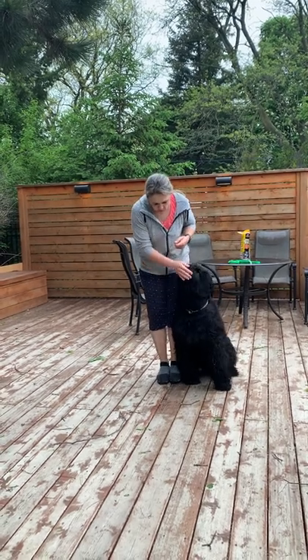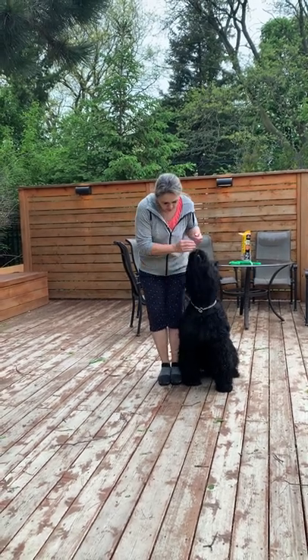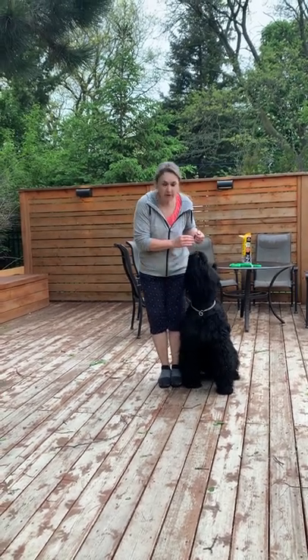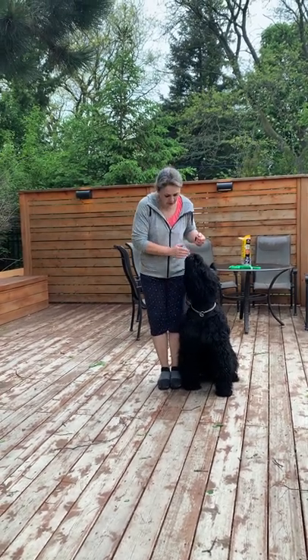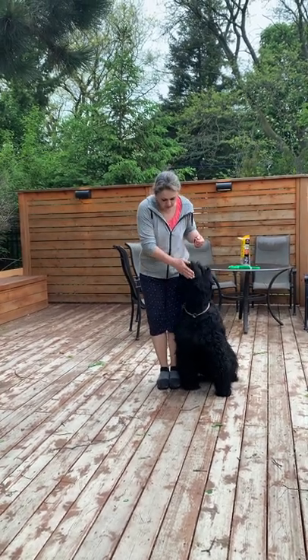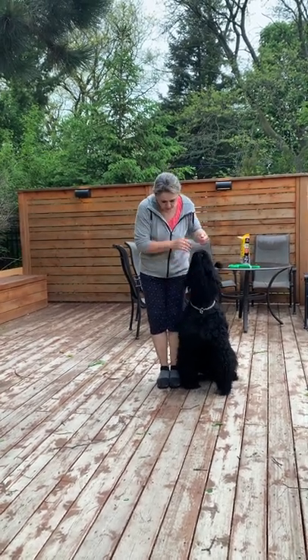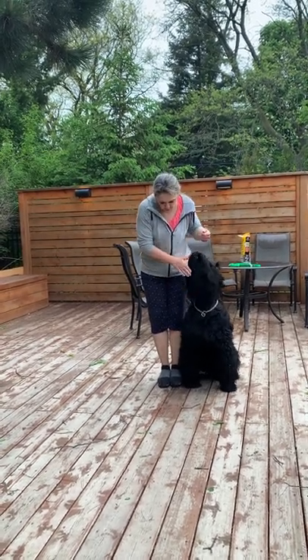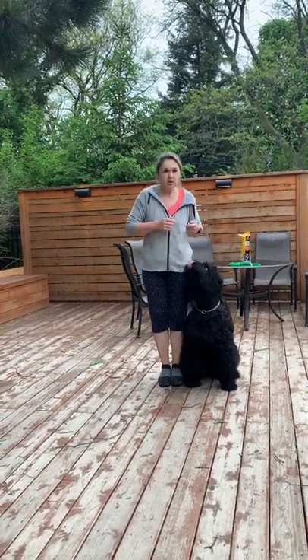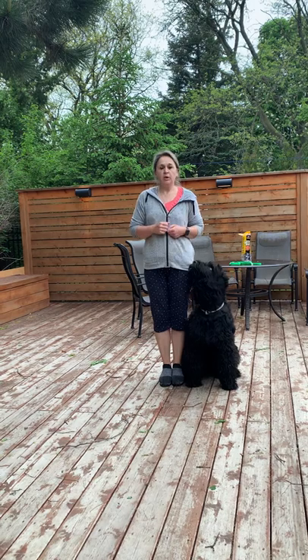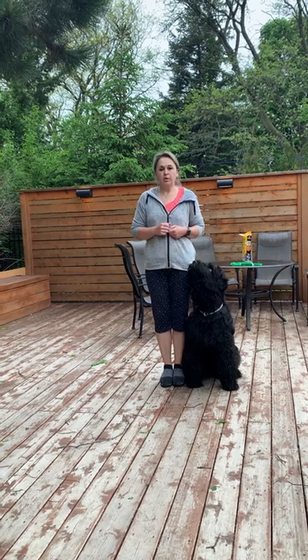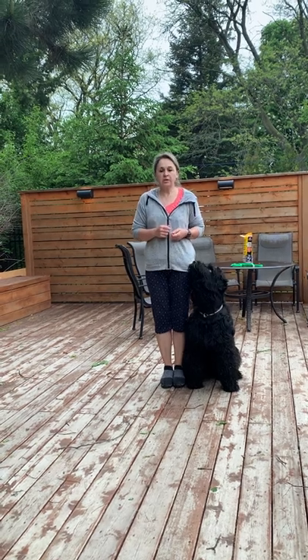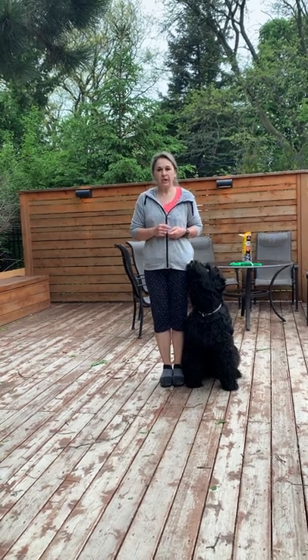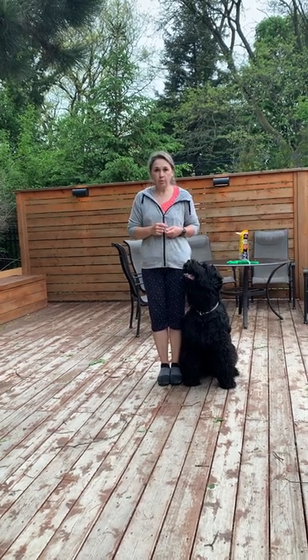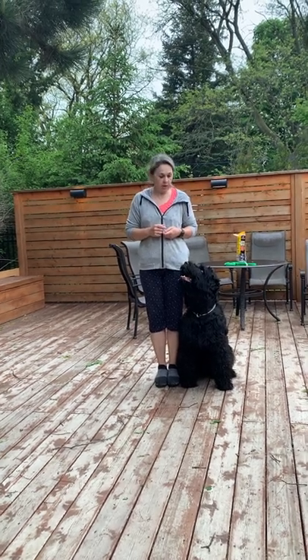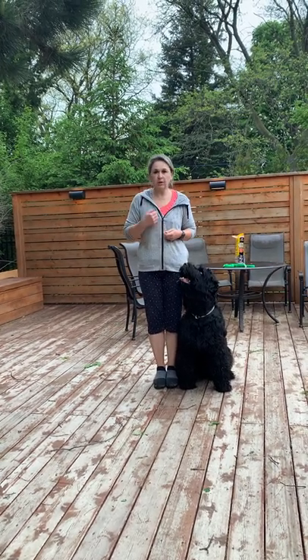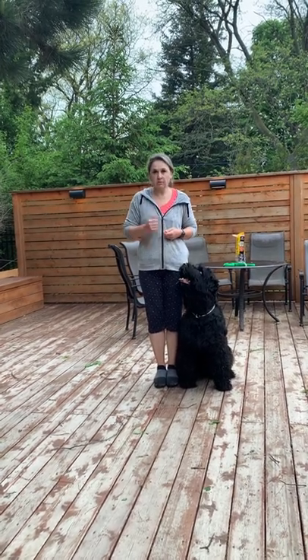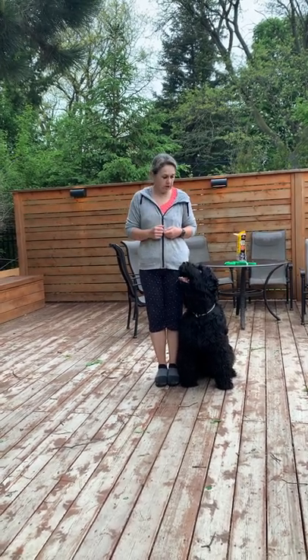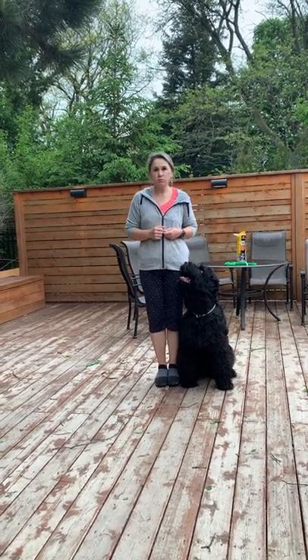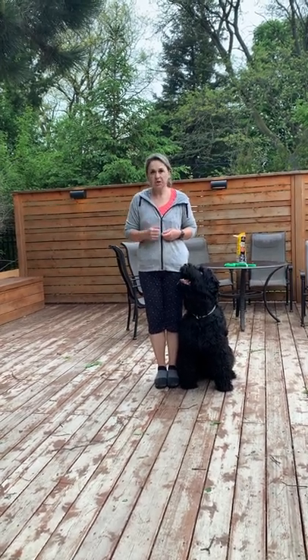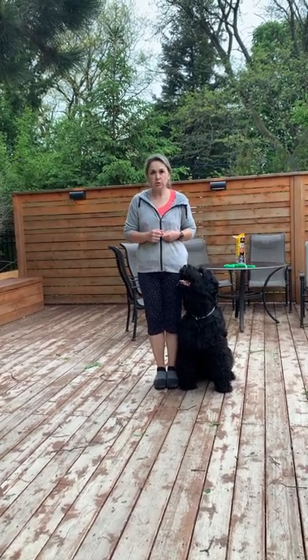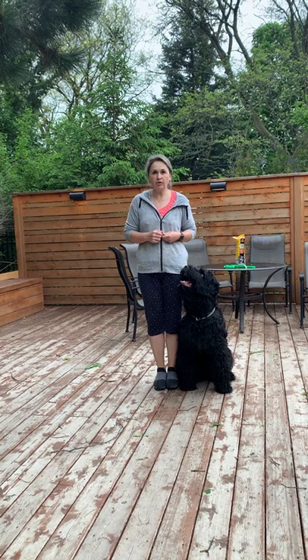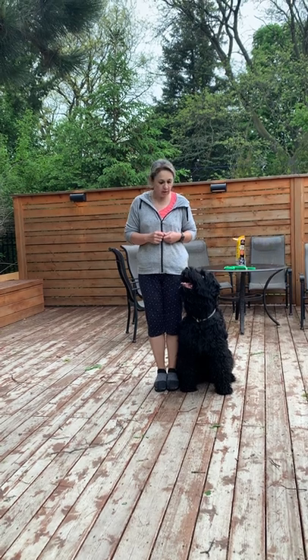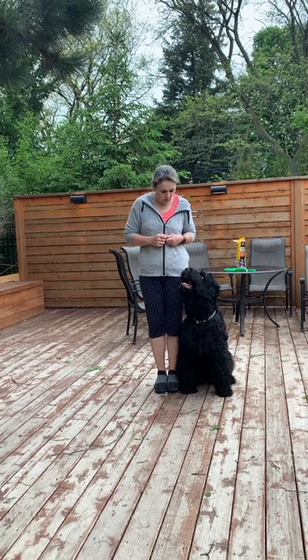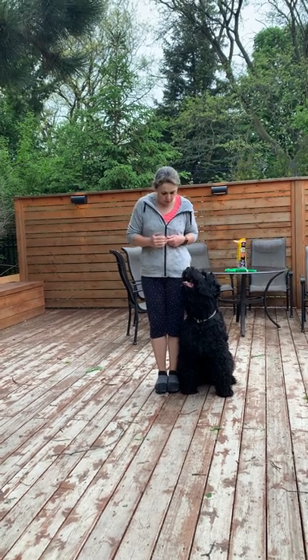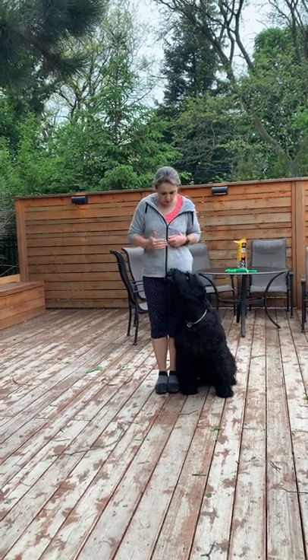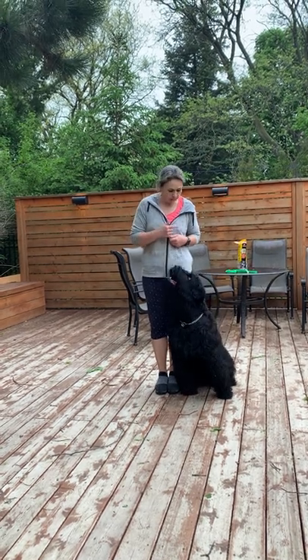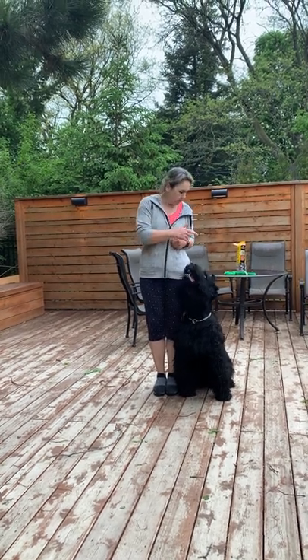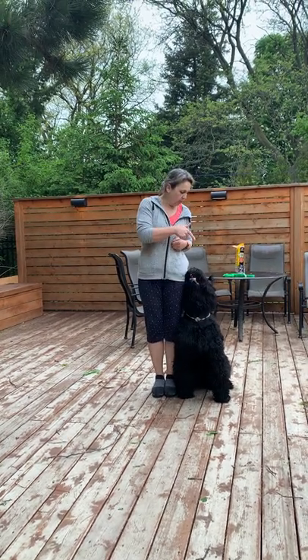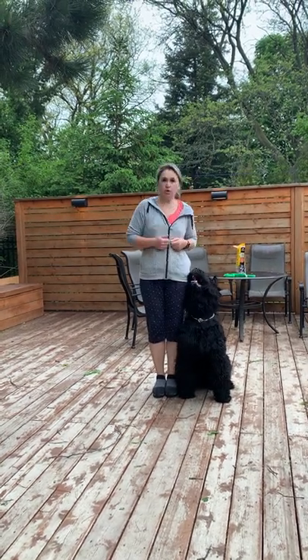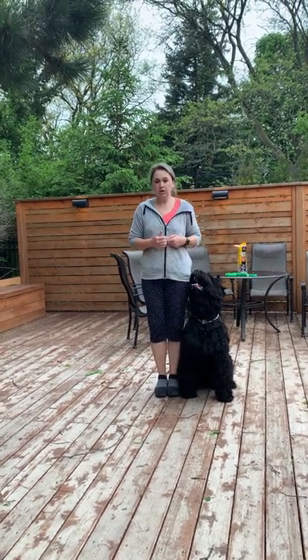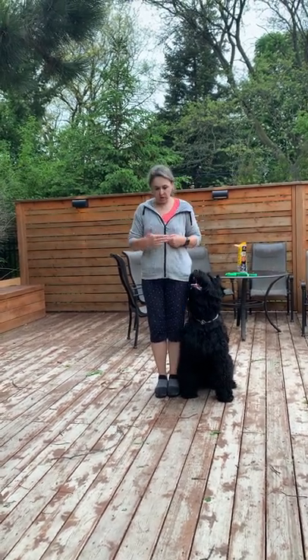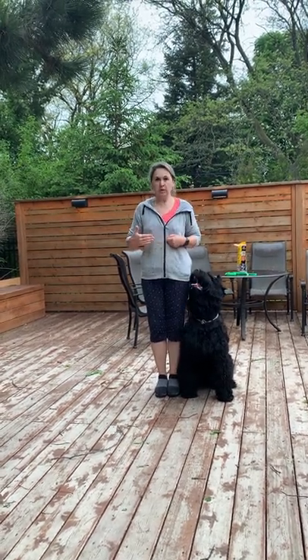To train the position very sharp, we already practice platform training and I'm going to continue asking you to do so every day, just to make sure that your toe and the paw of your dog are on the same line.